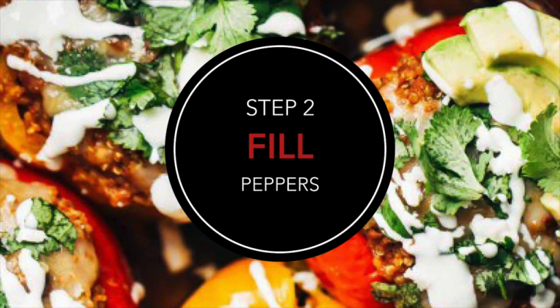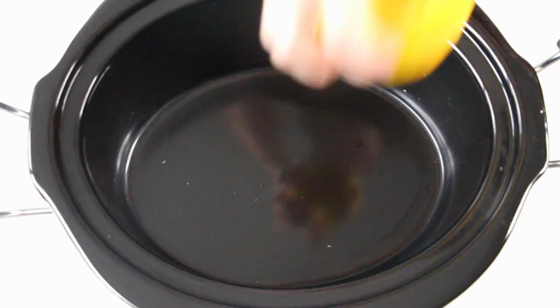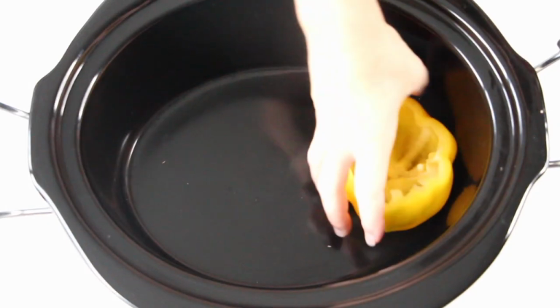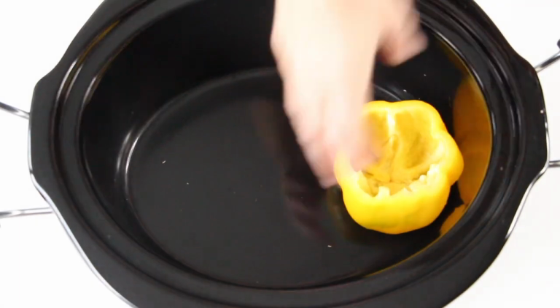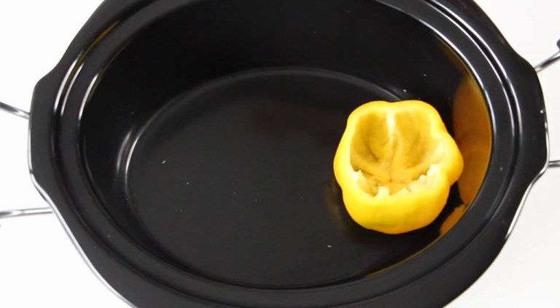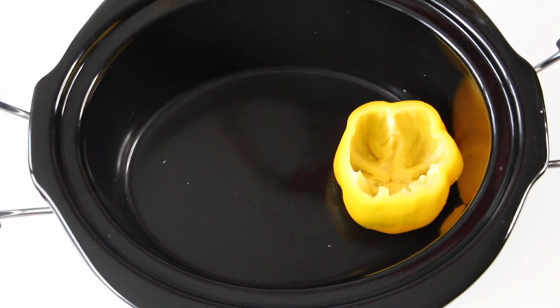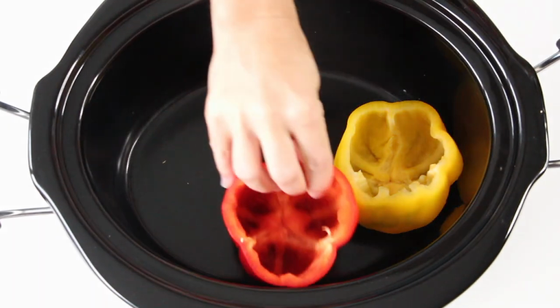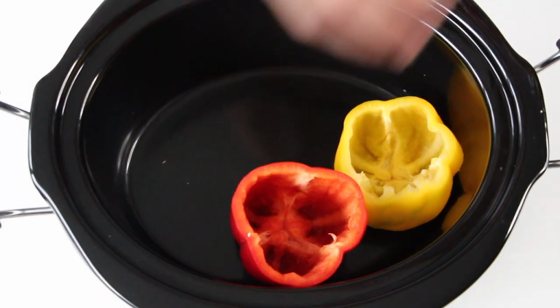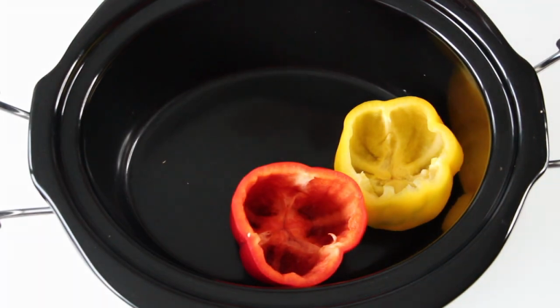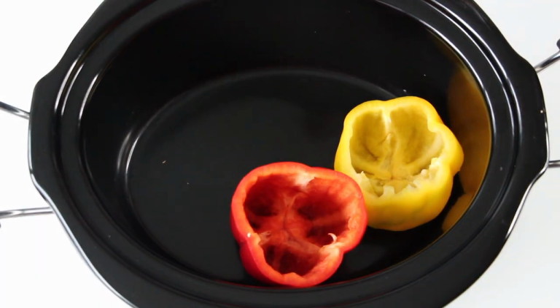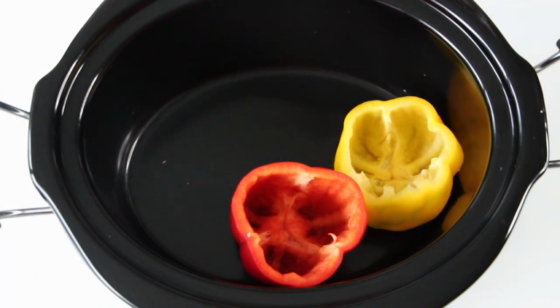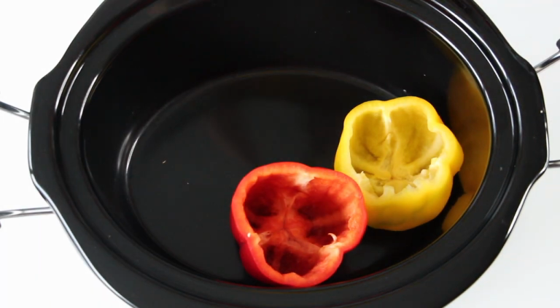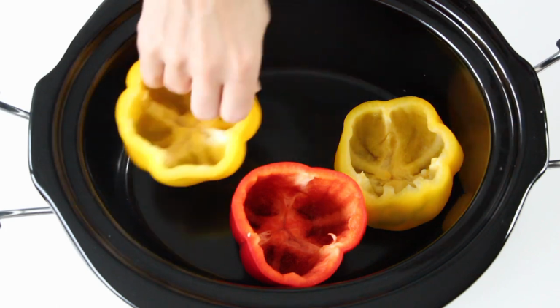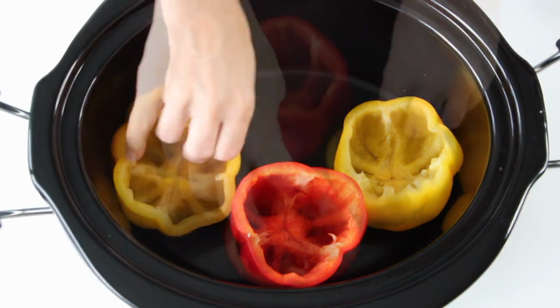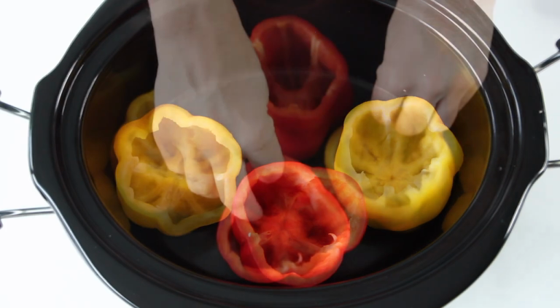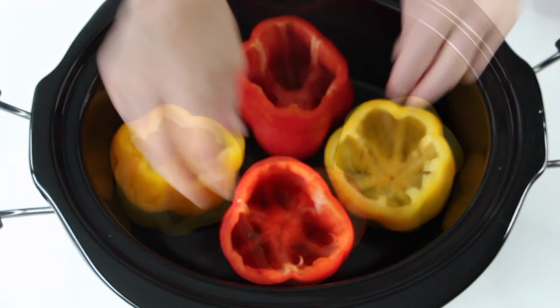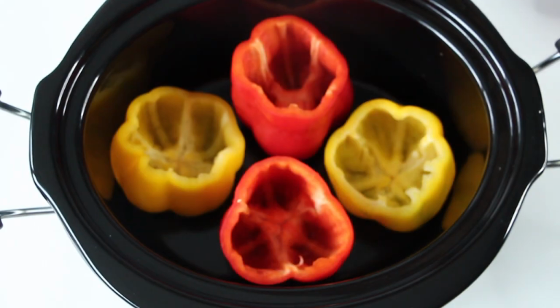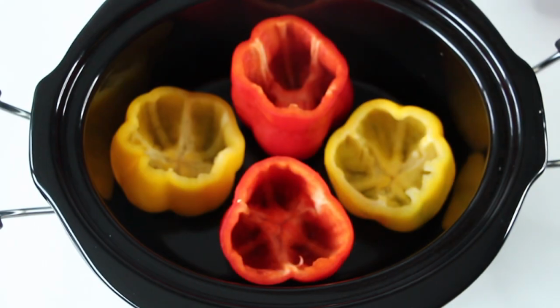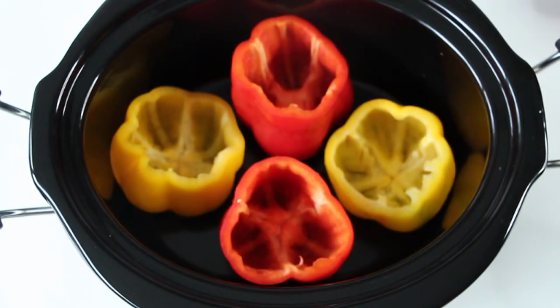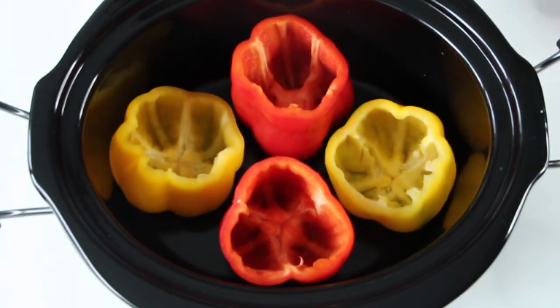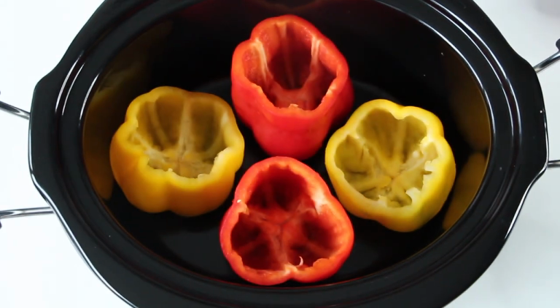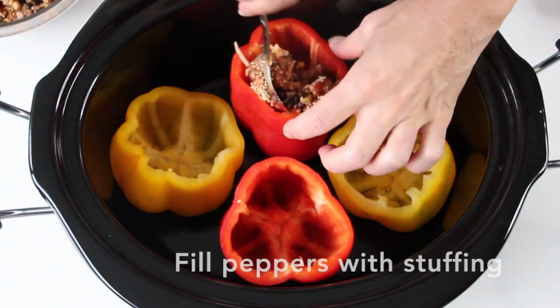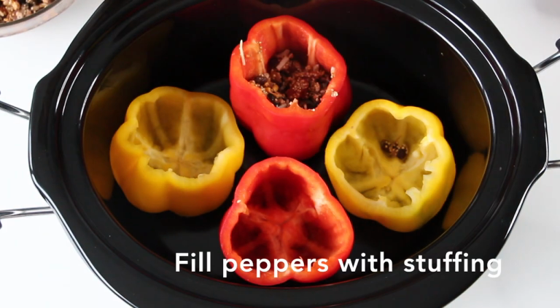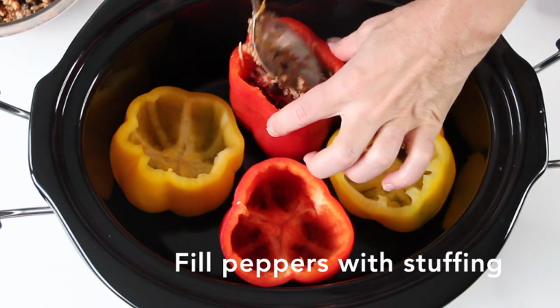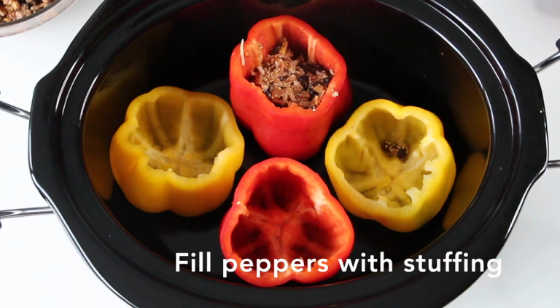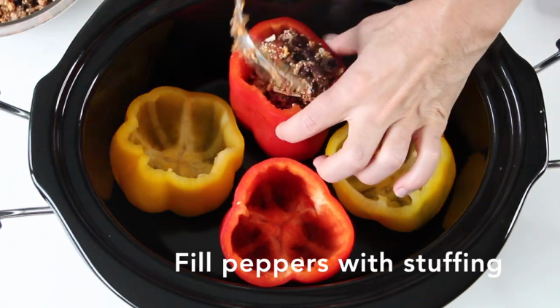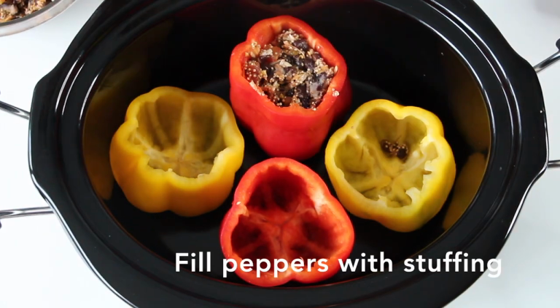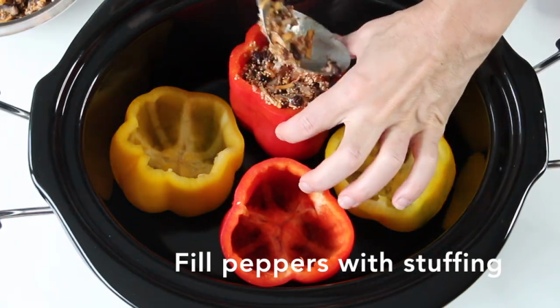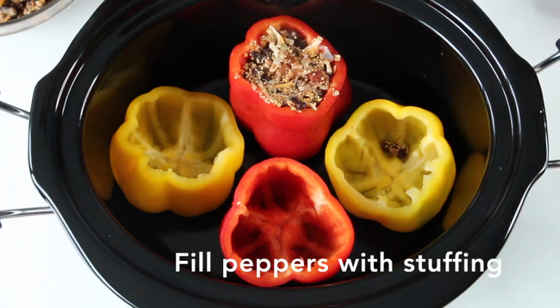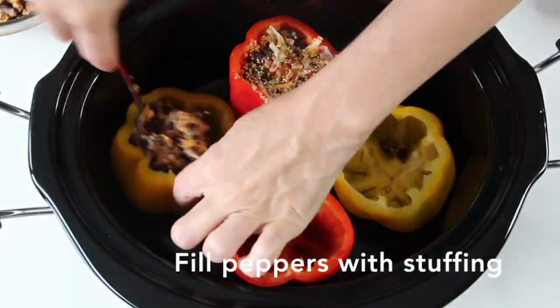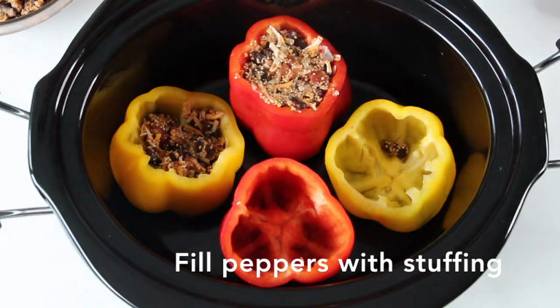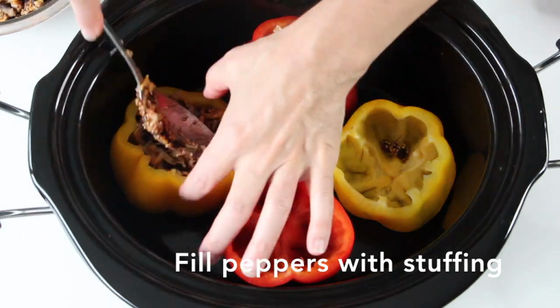In a slow cooker you'll want to place your cleaned out peppers. Now fill each pepper with the quinoa stuffing.